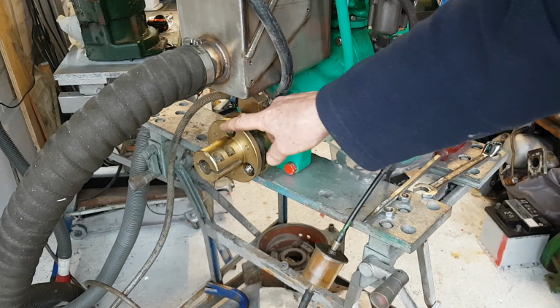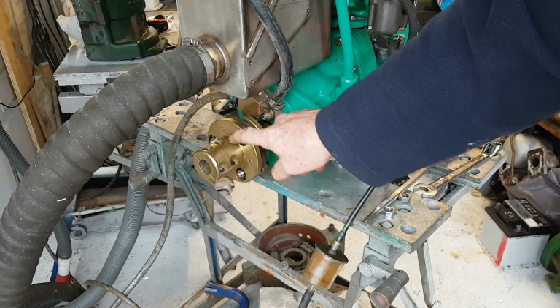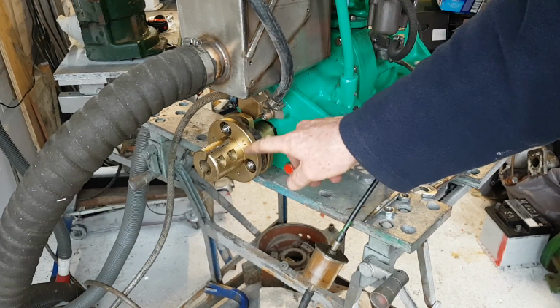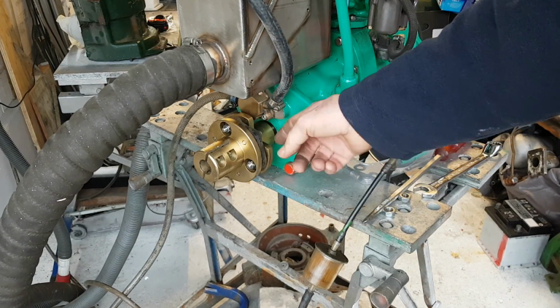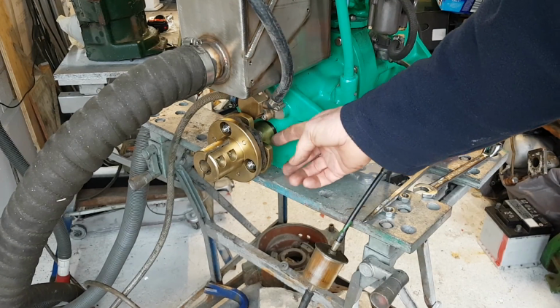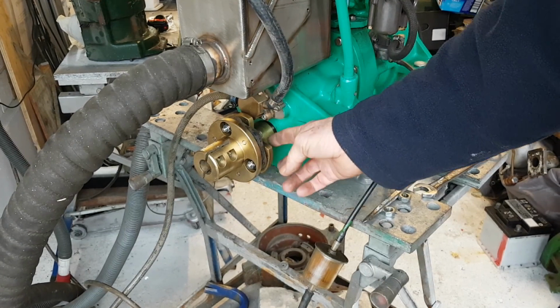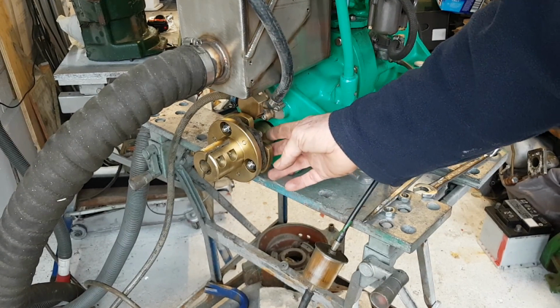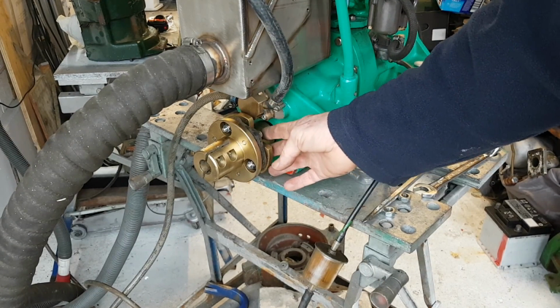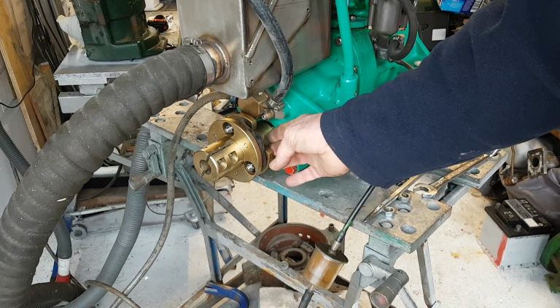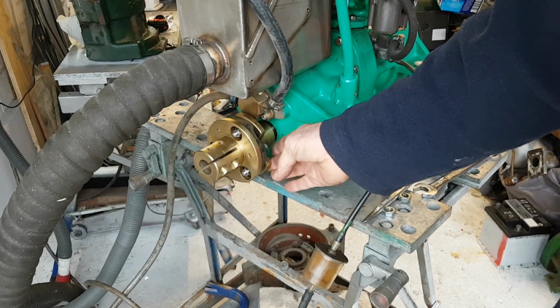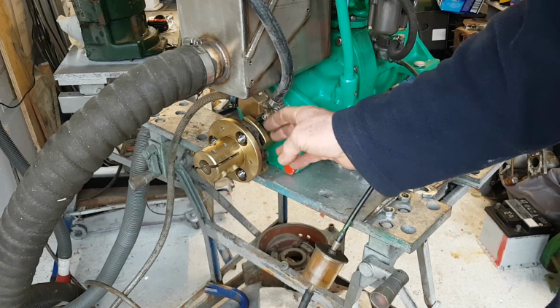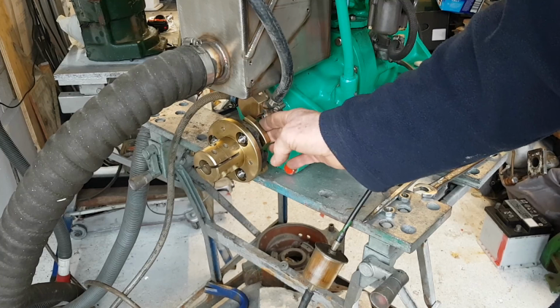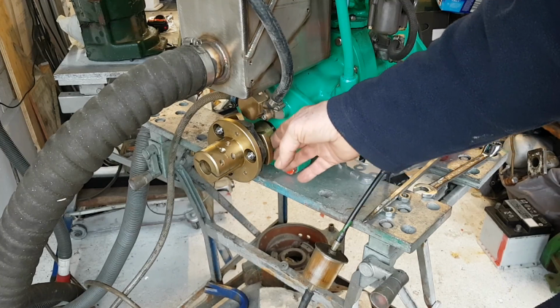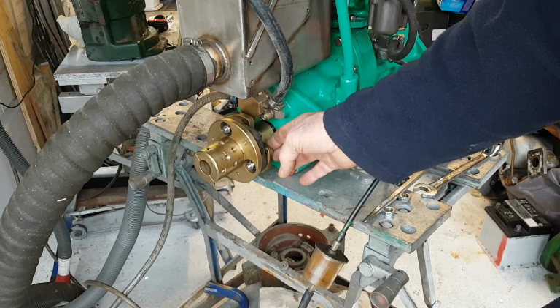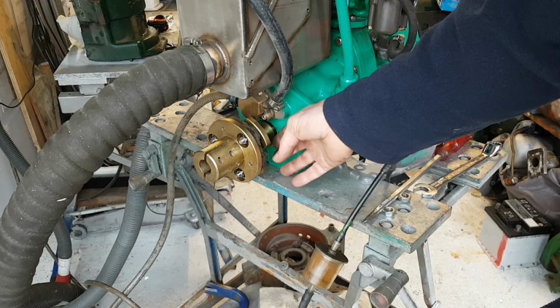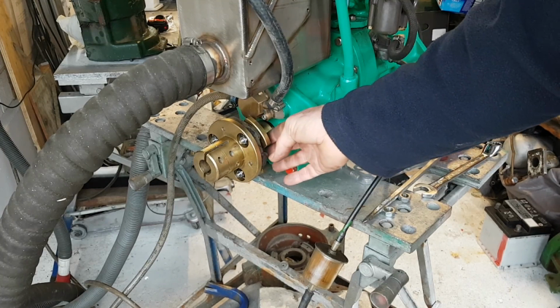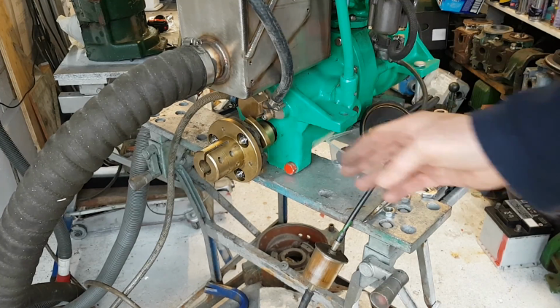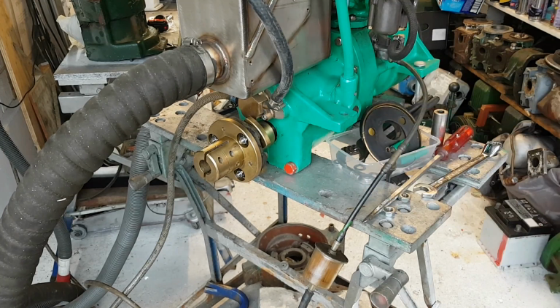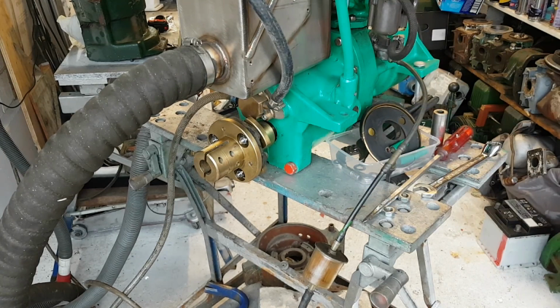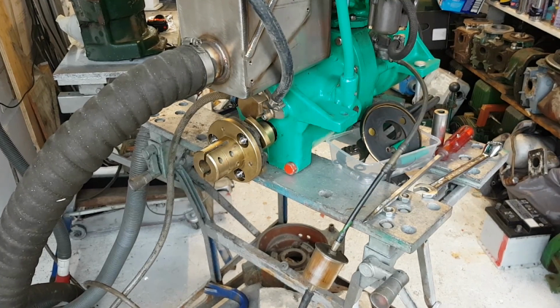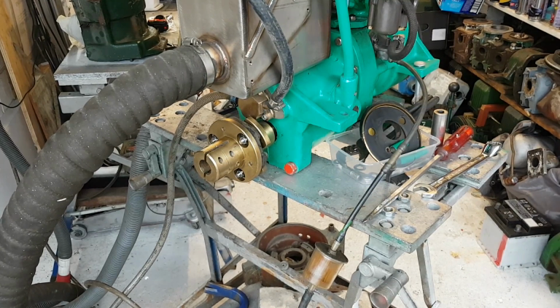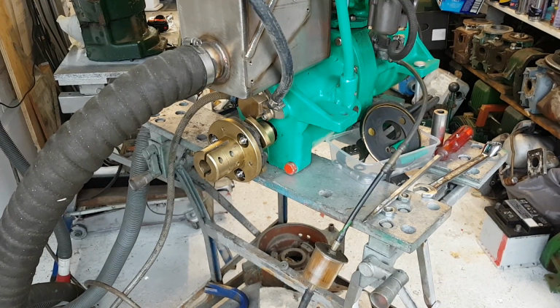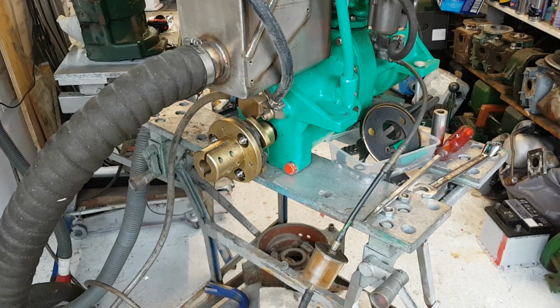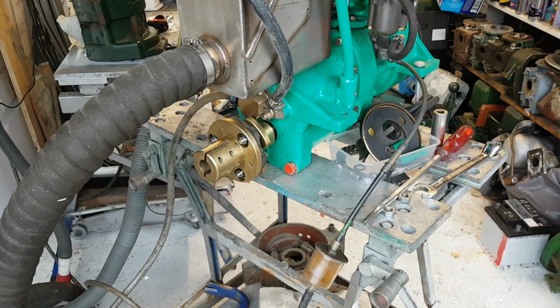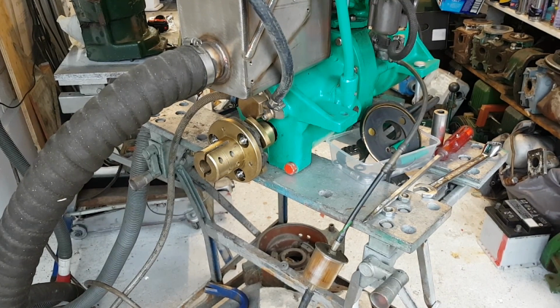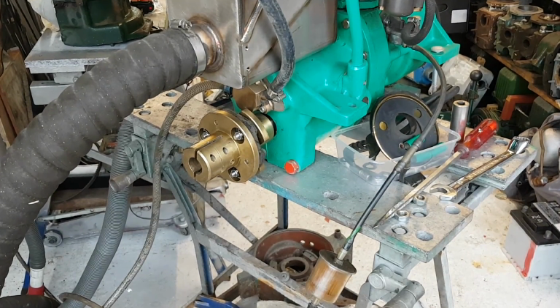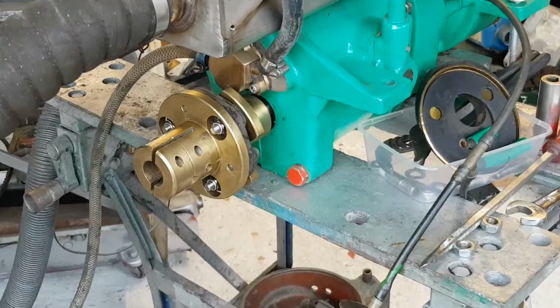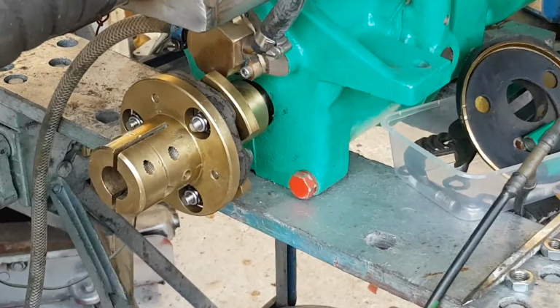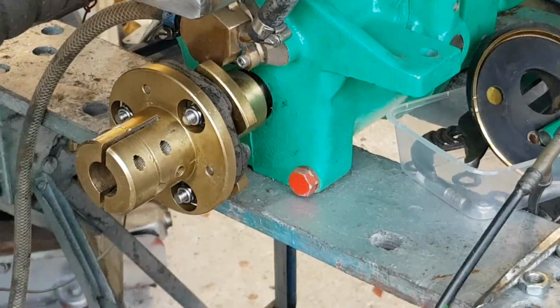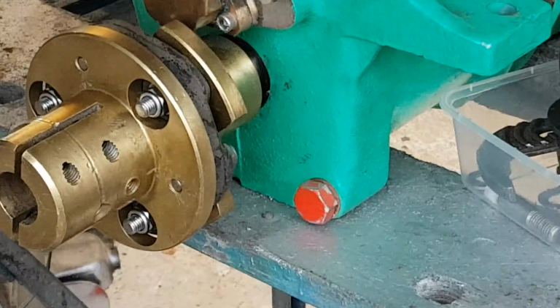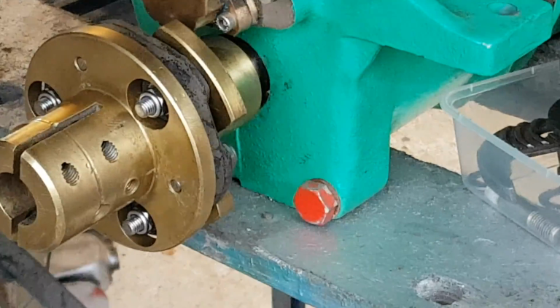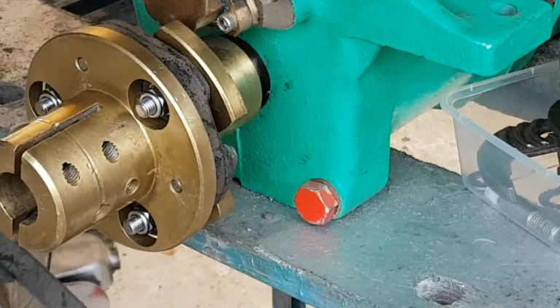If you get really stuck and you've damaged it, I do have spare flanges — pretty much spare anything for you — so get in contact with me. It's nick@viaengines.com. Thanks for watching.